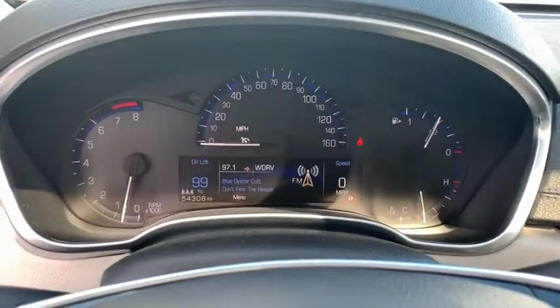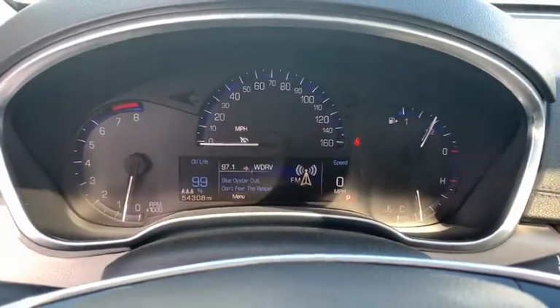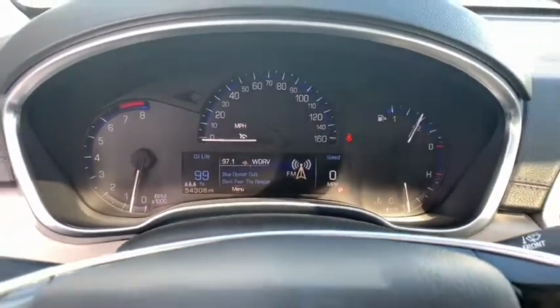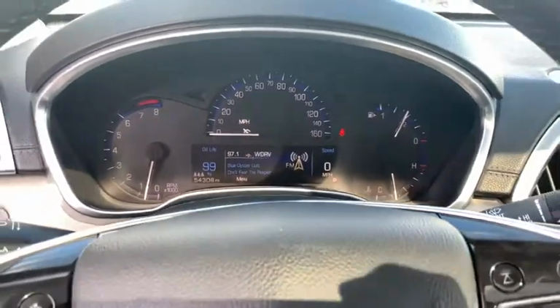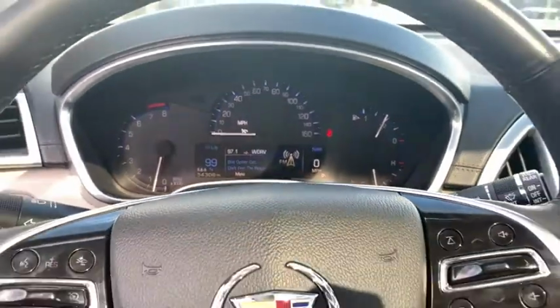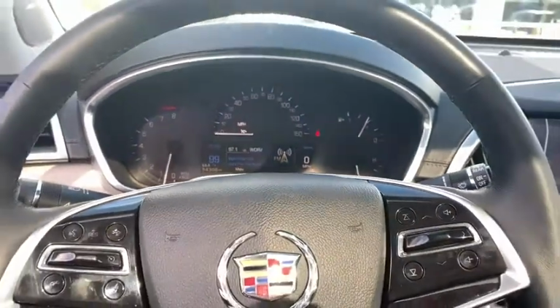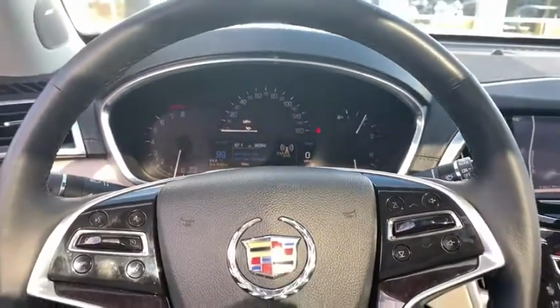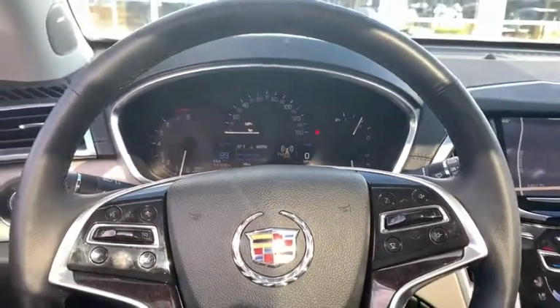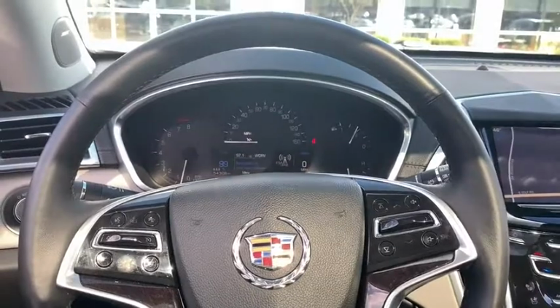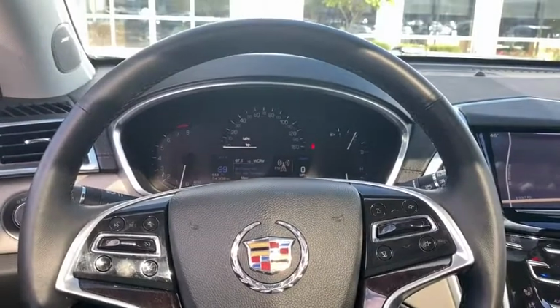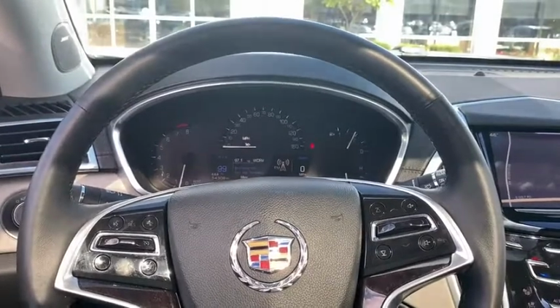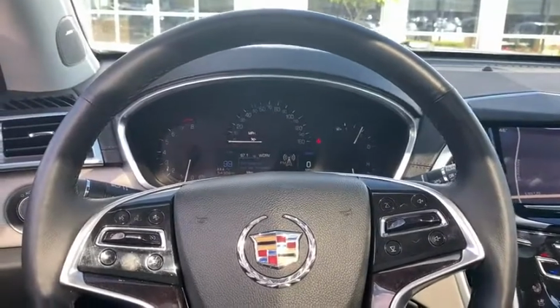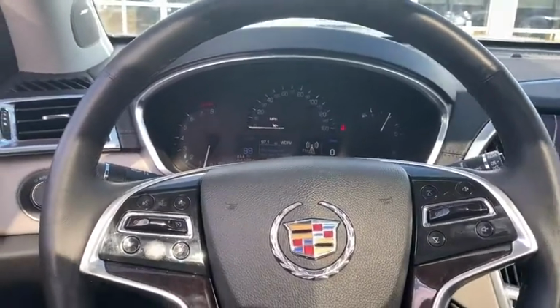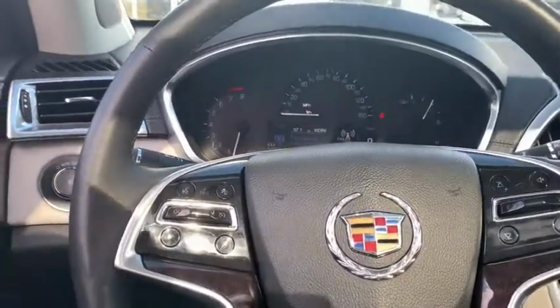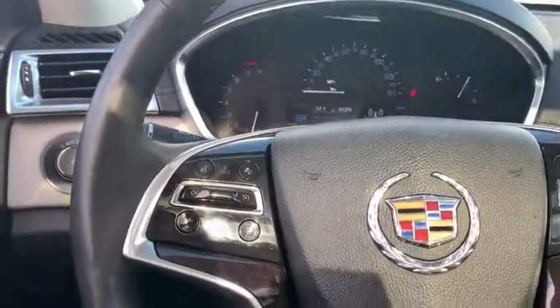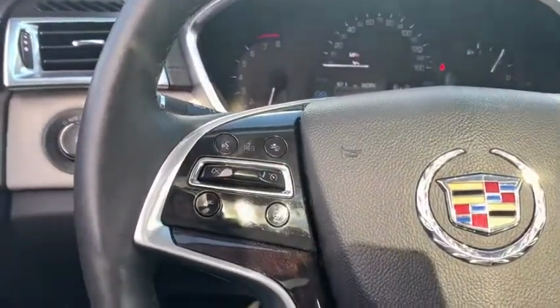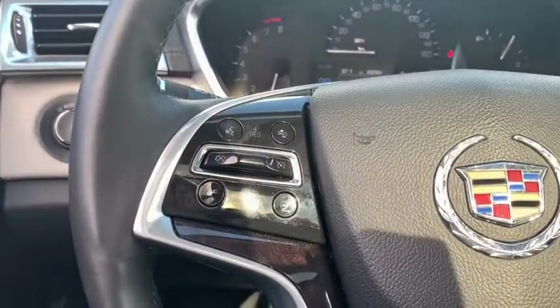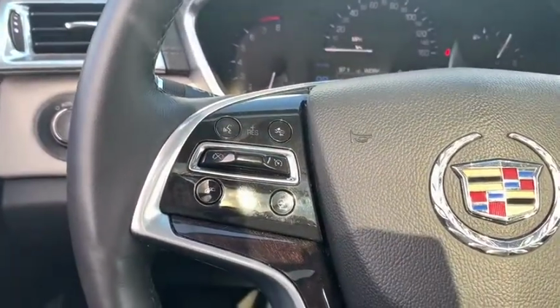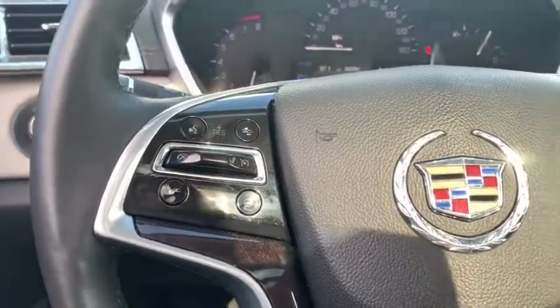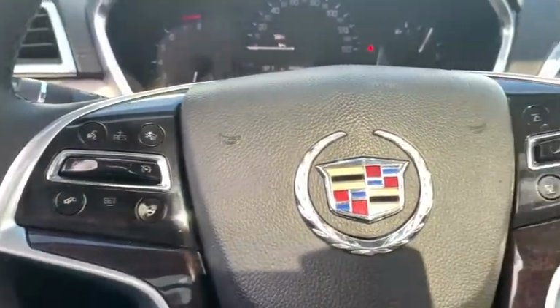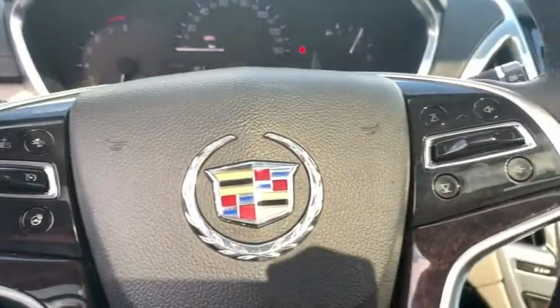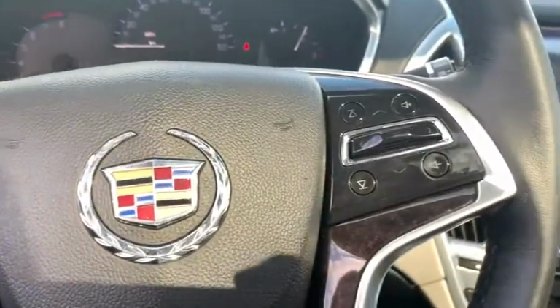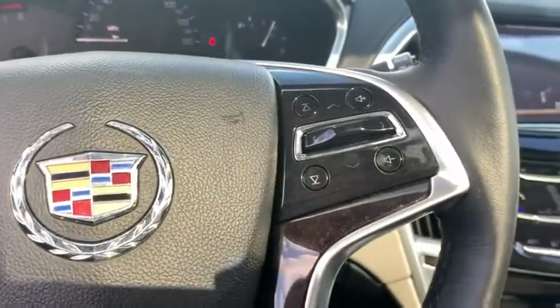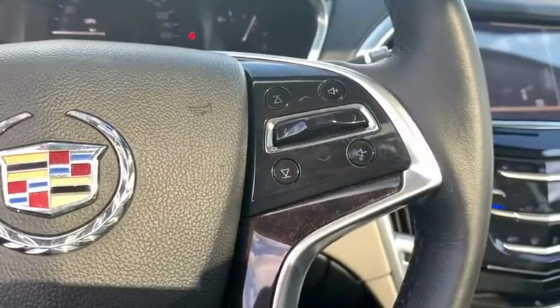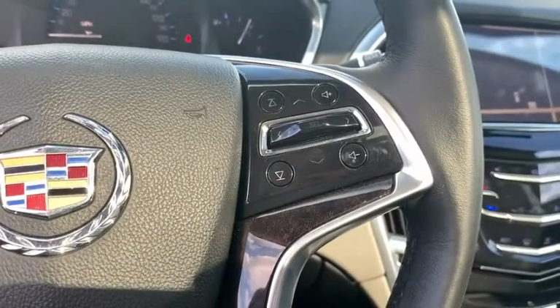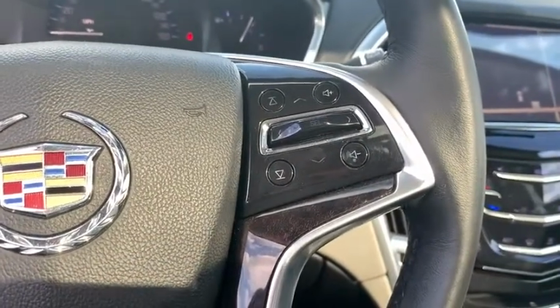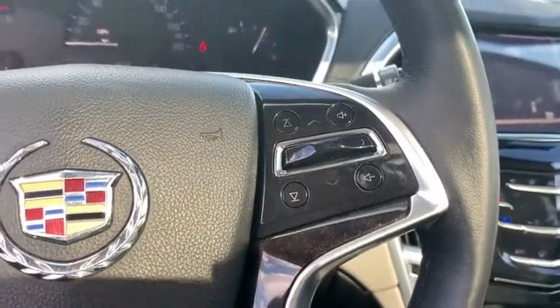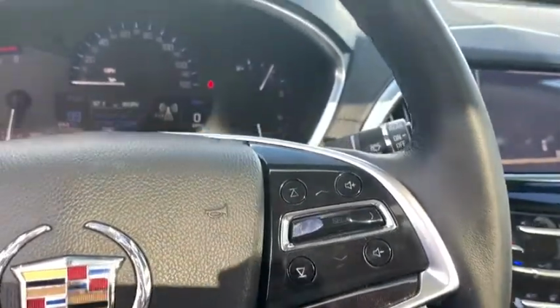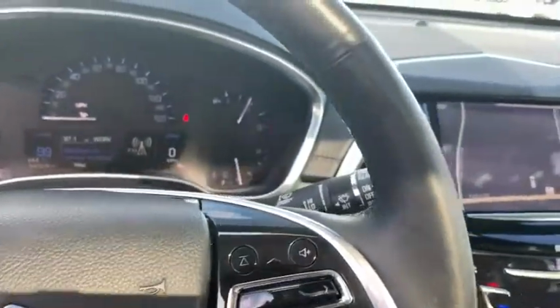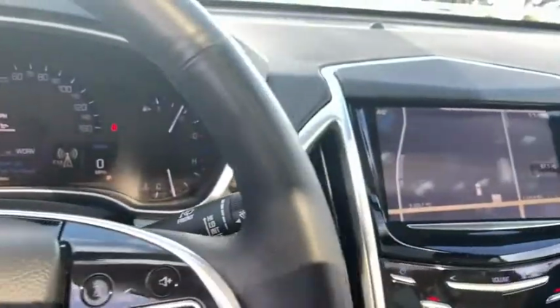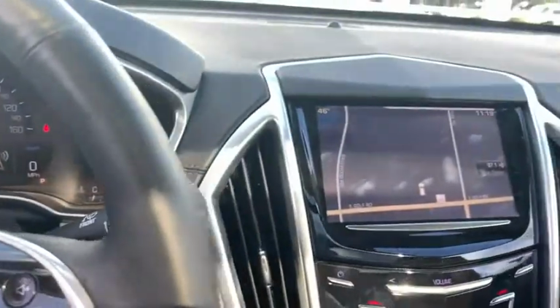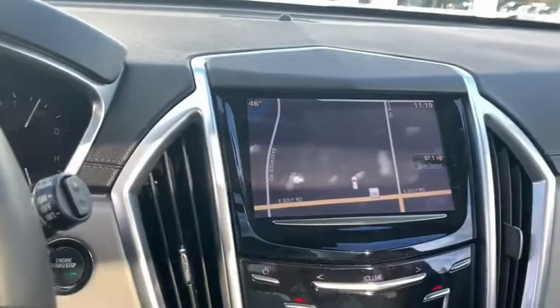AM-FM stereo with CD player, auto-dimming rear-view mirror, active suspension system, universal garage door opener, center armrest, trip computer, heated steering wheel, rear window defroster, heated front seats, security system.